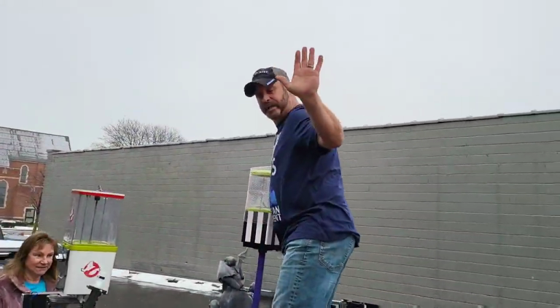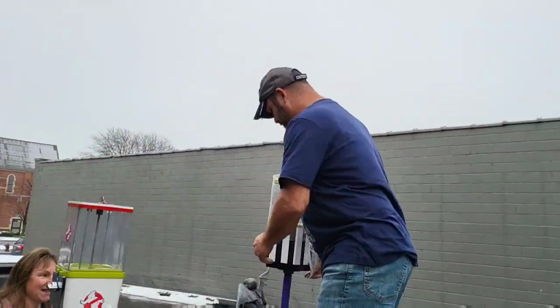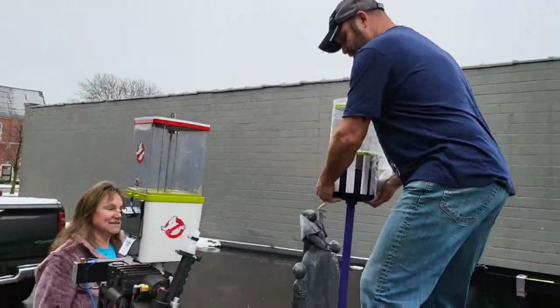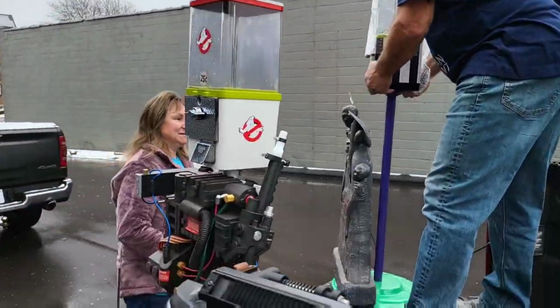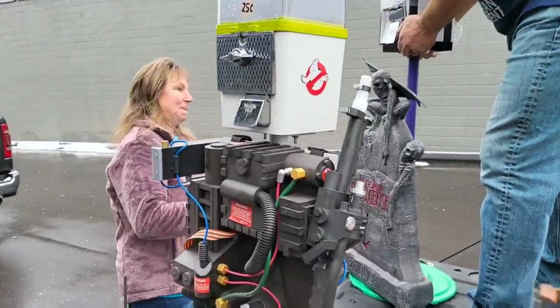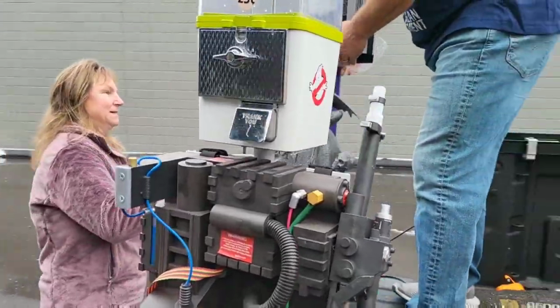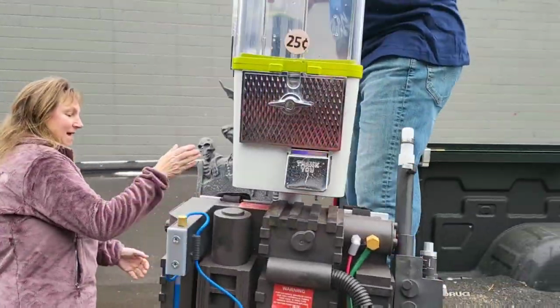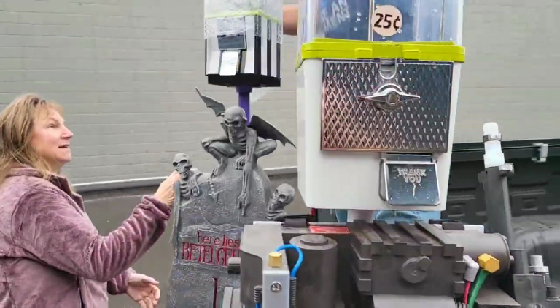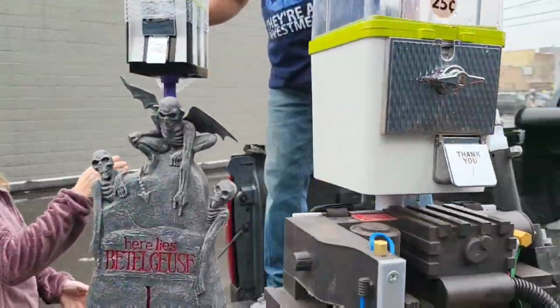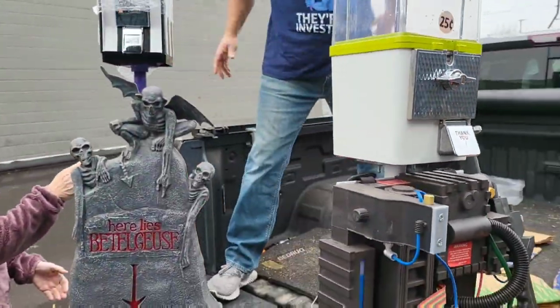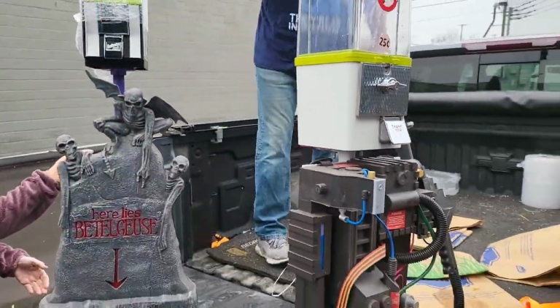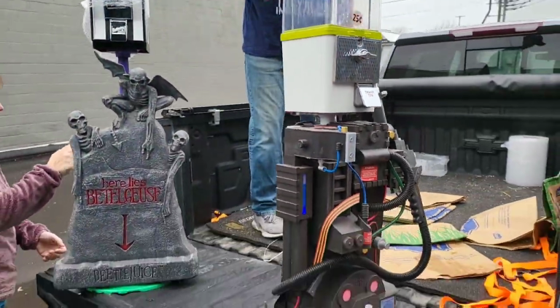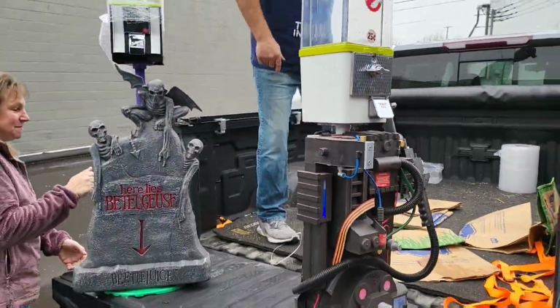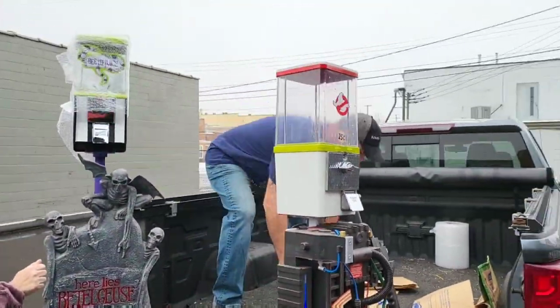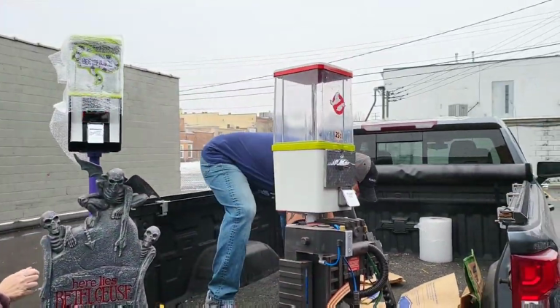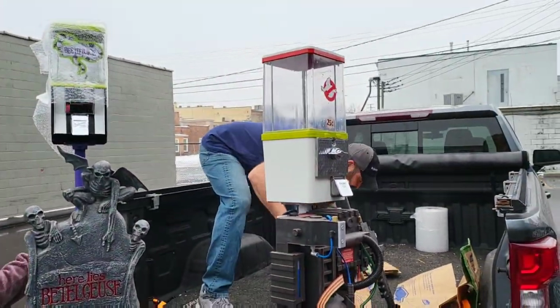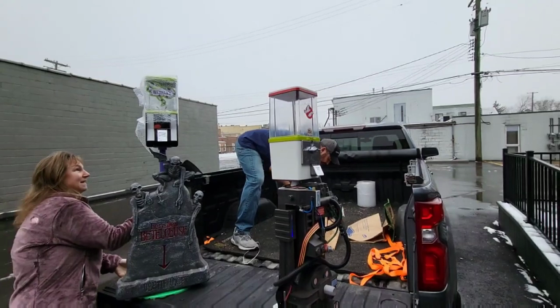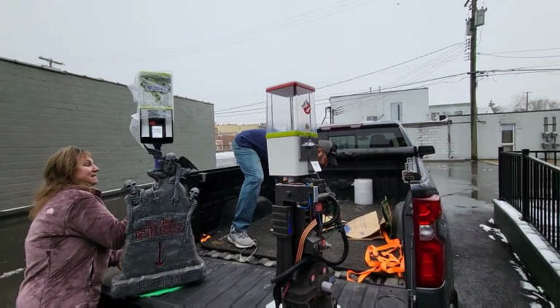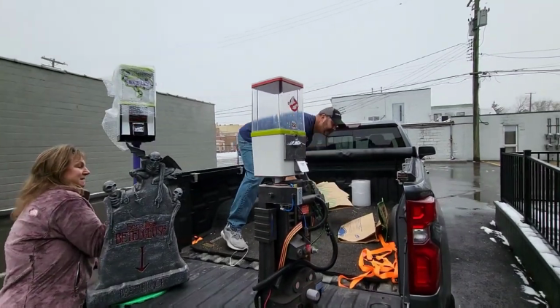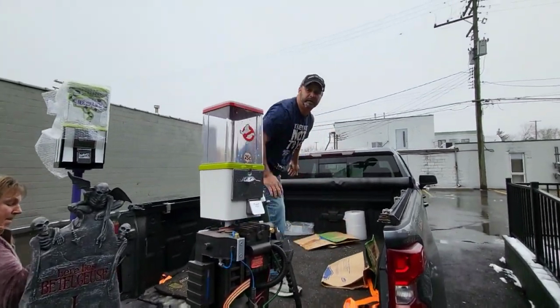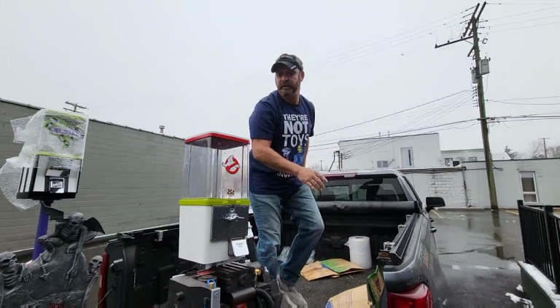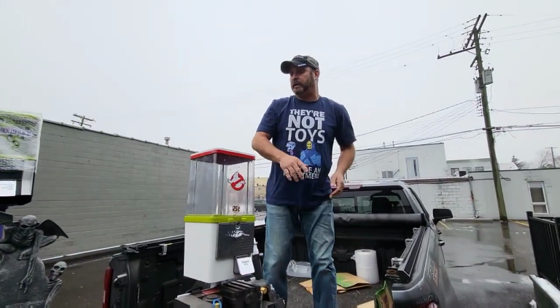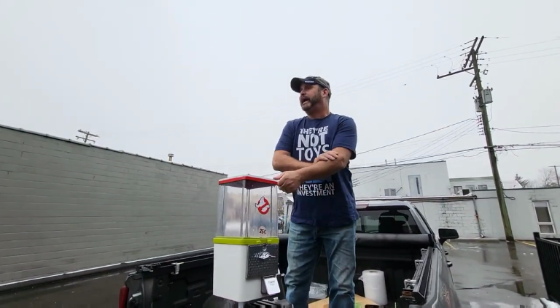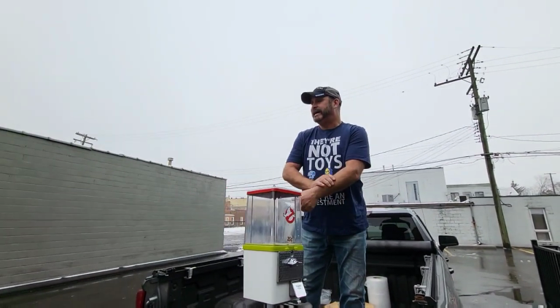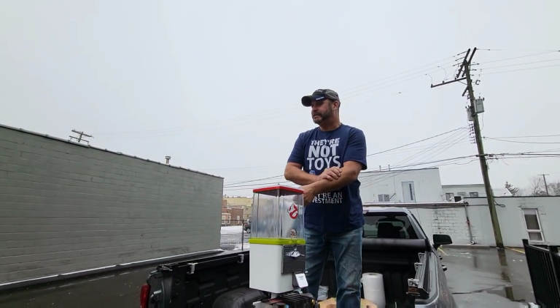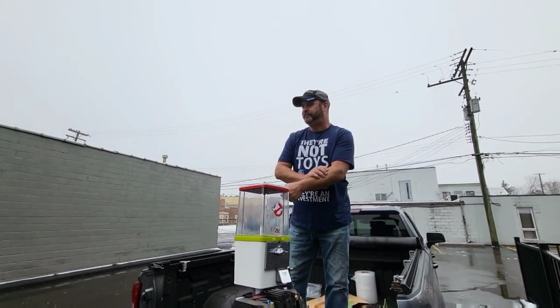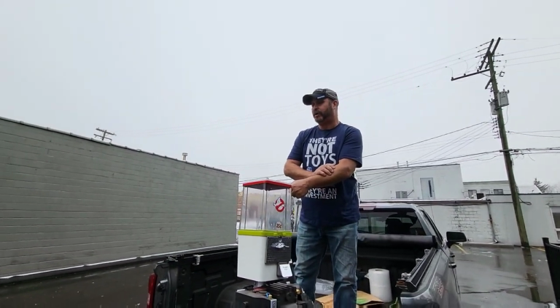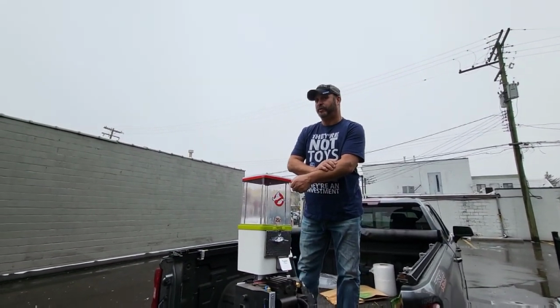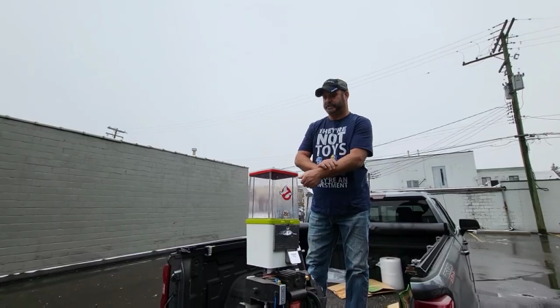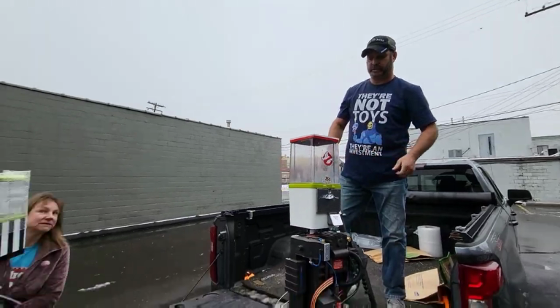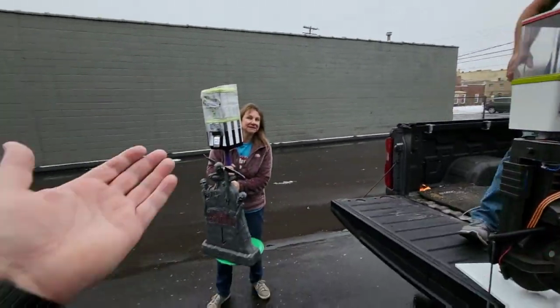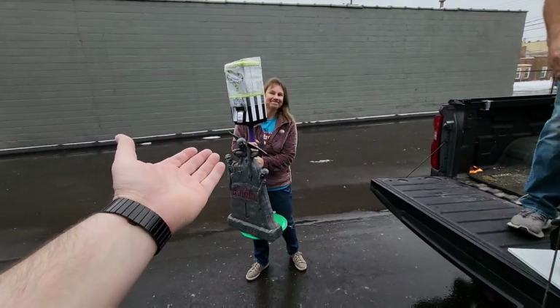Morning. Ted is our gumball machine artist, I guess we could call him, and he's bringing some new ones in. So how many machines have you brought in here today? I got four. Four new ones. And this is Mrs. Ted.